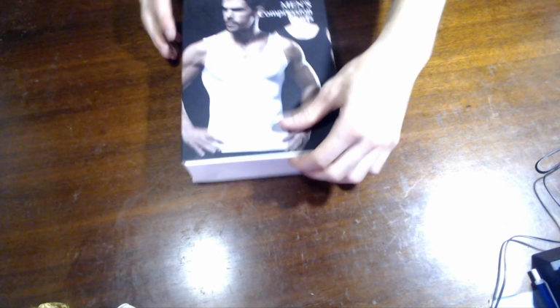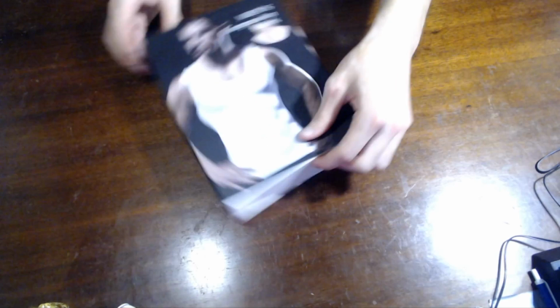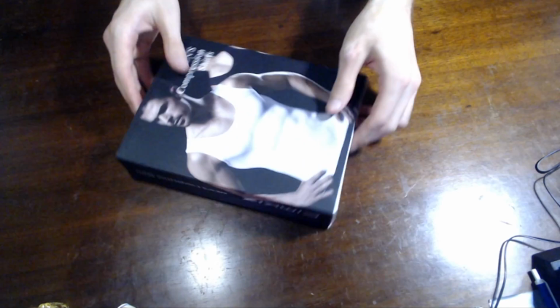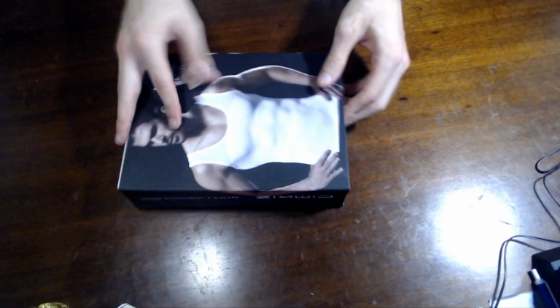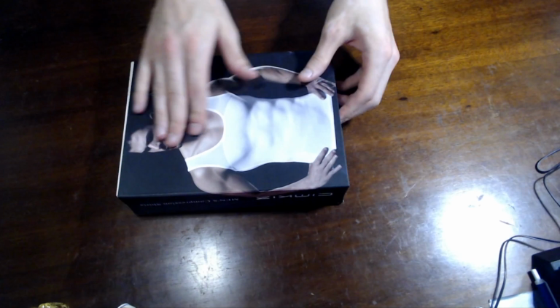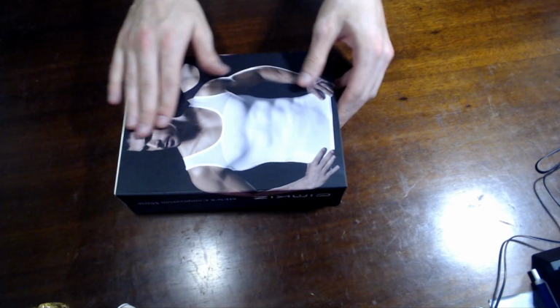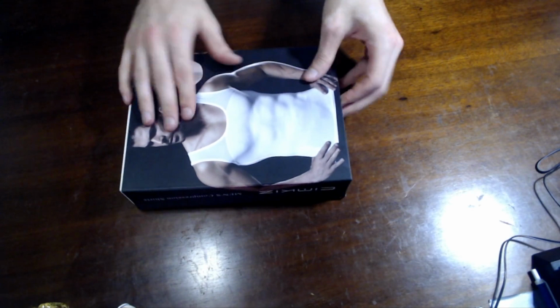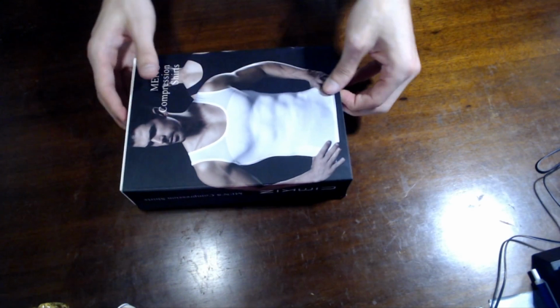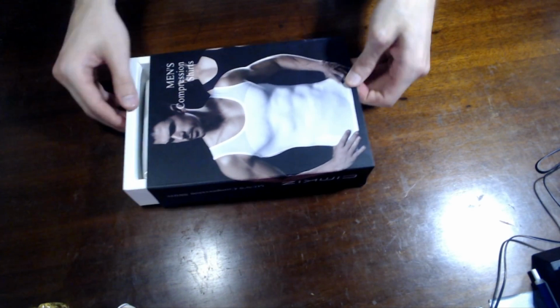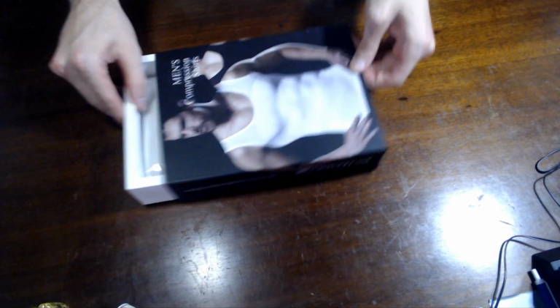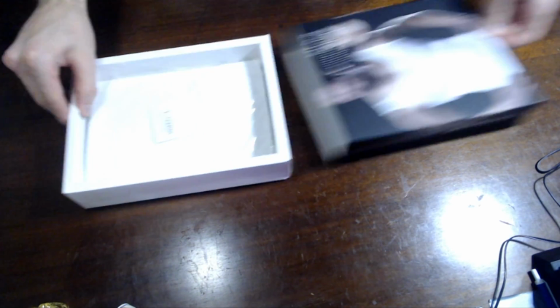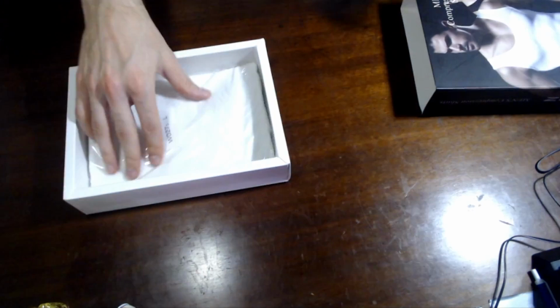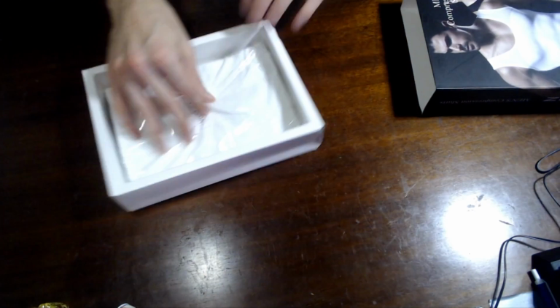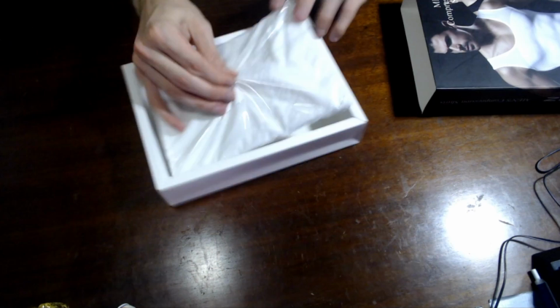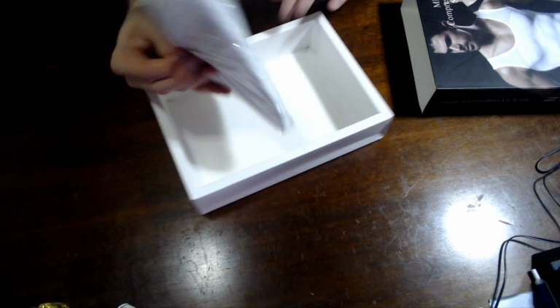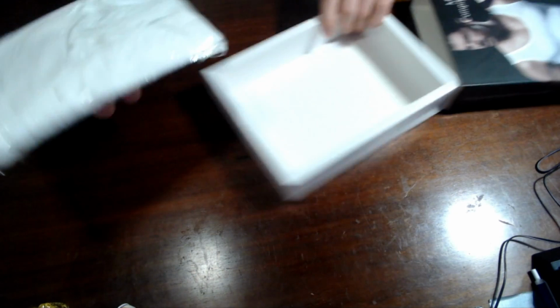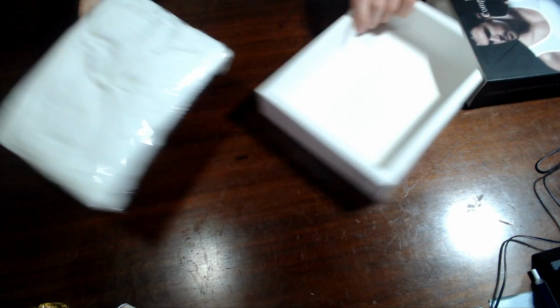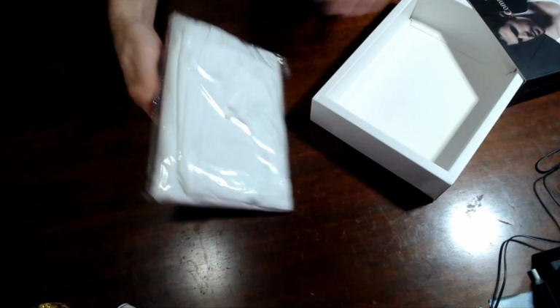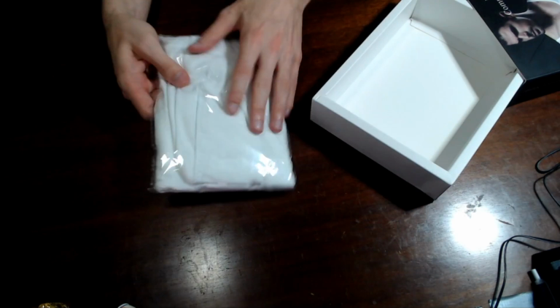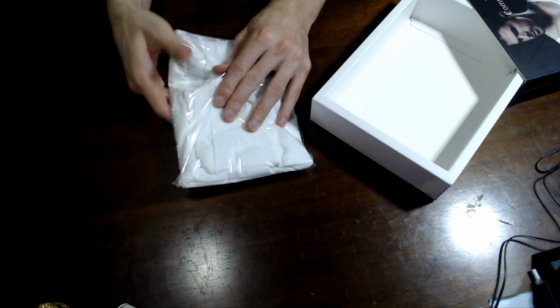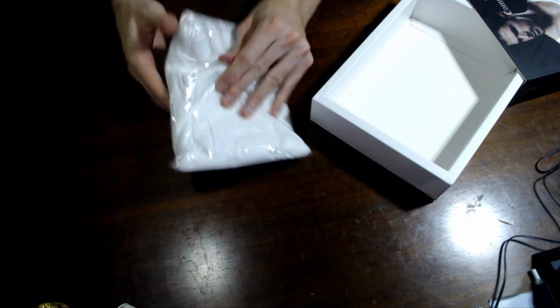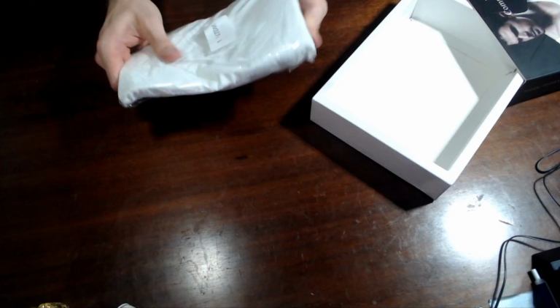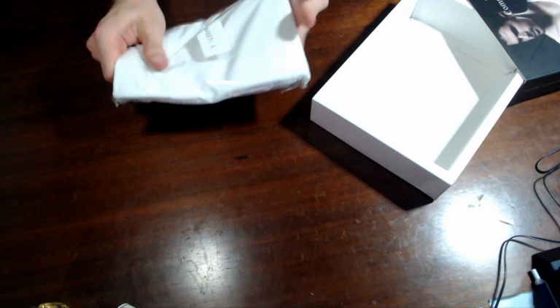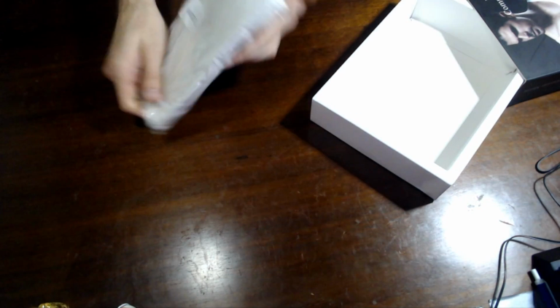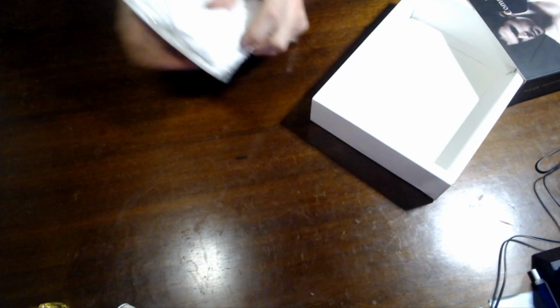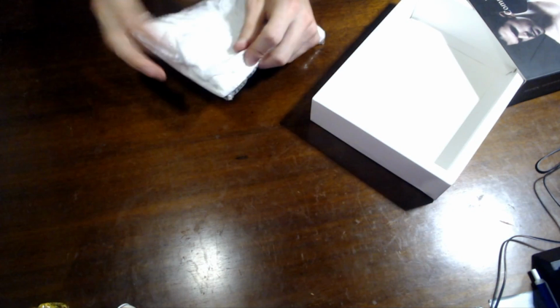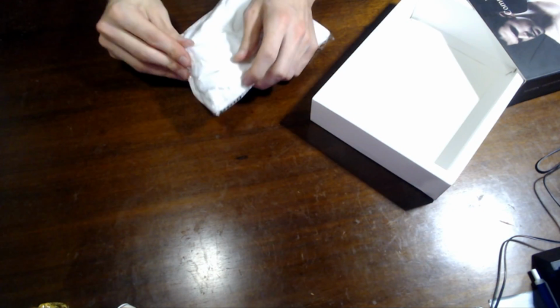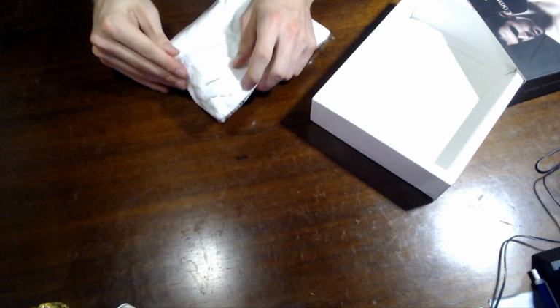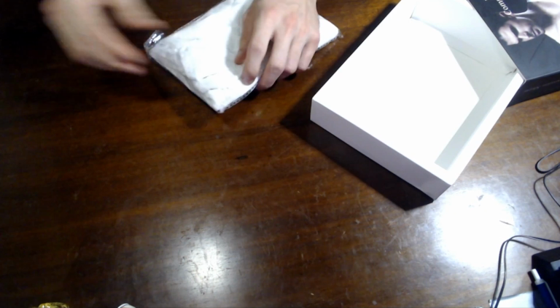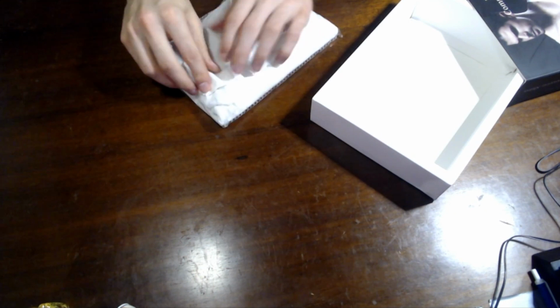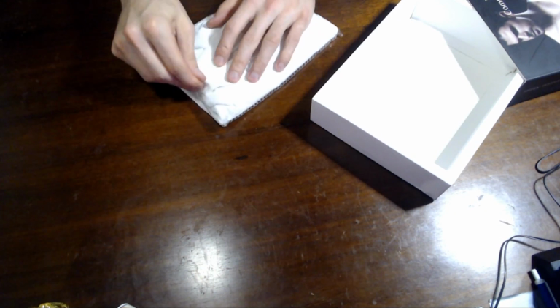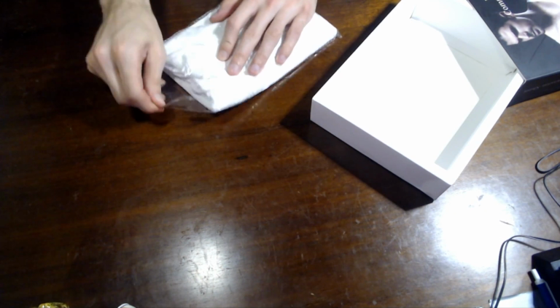This one is going into the wash, so we only have one to show you. But basically, it opens...